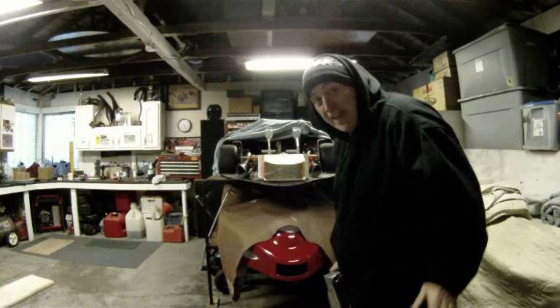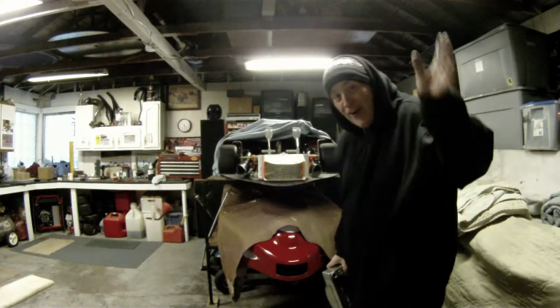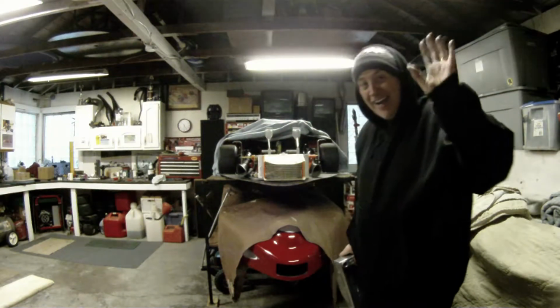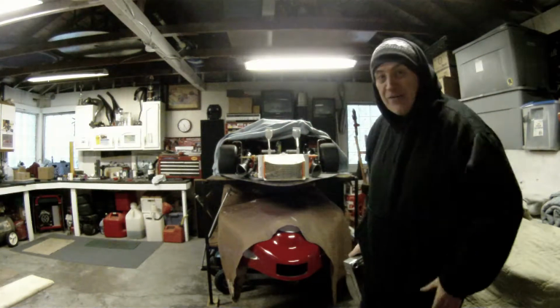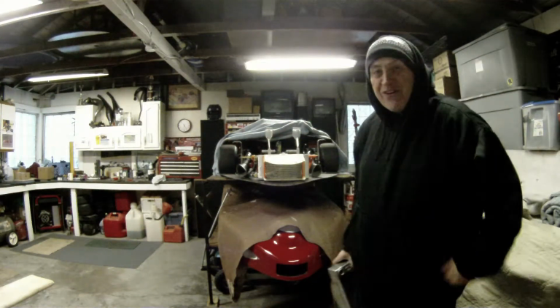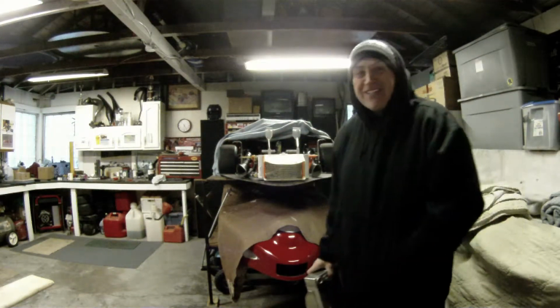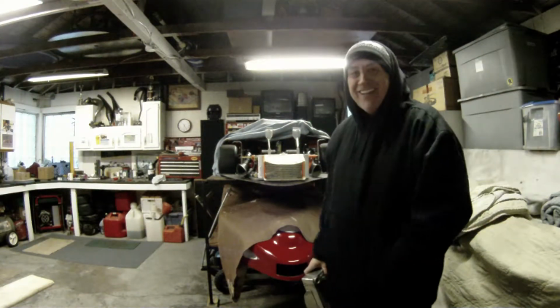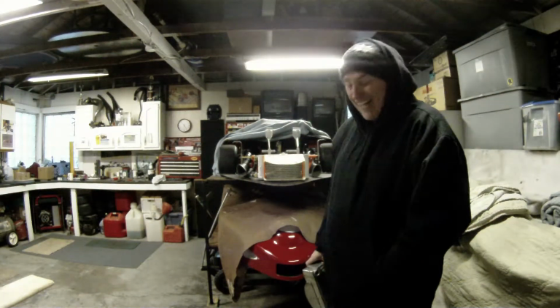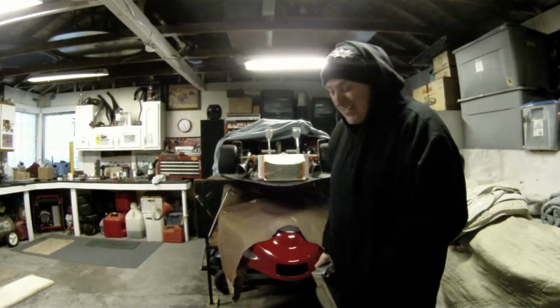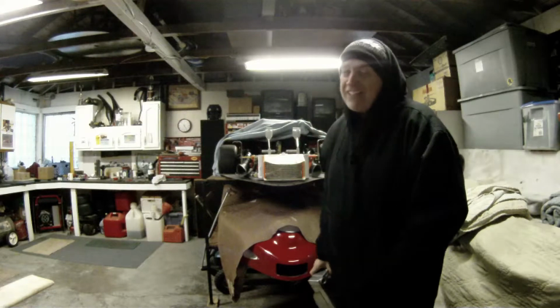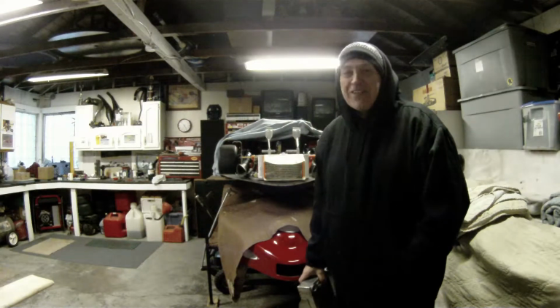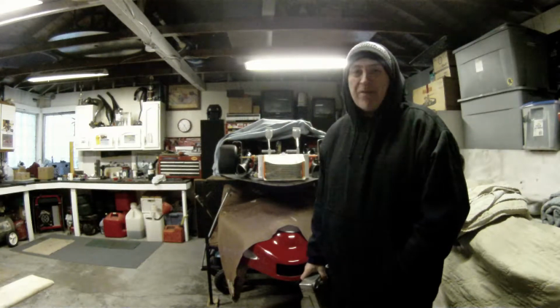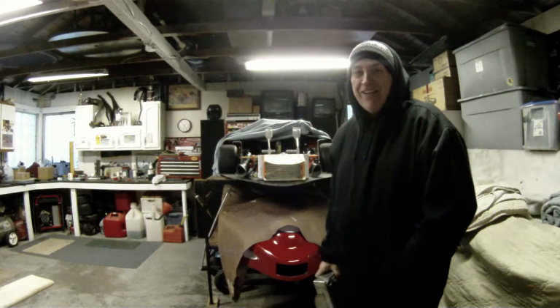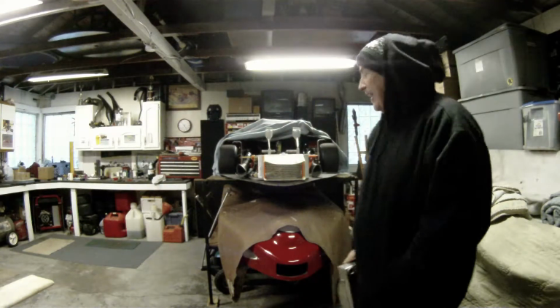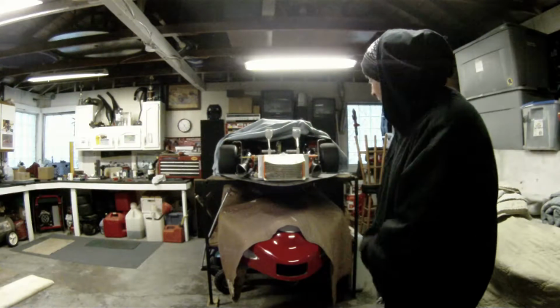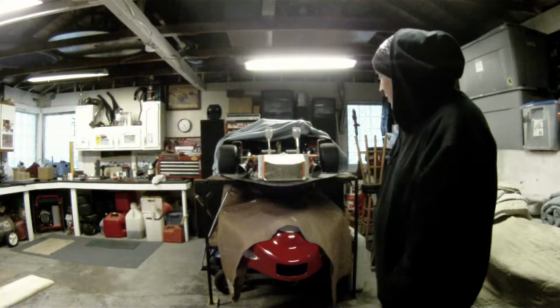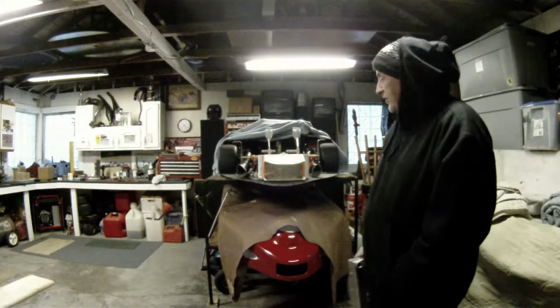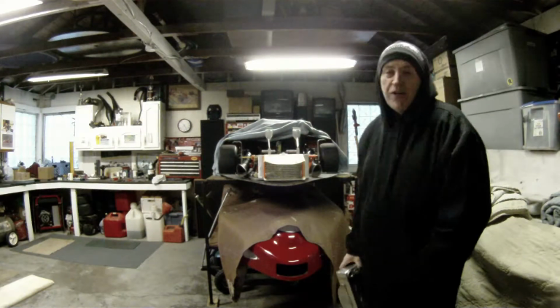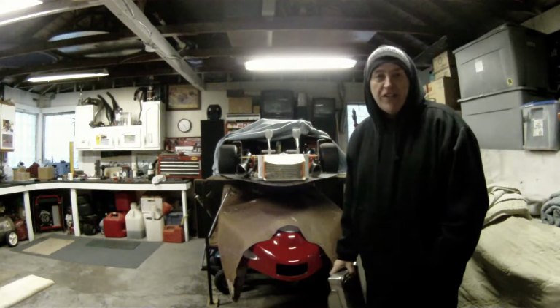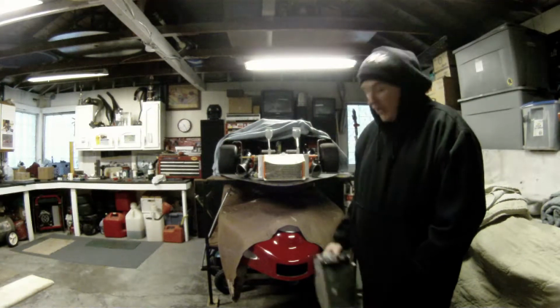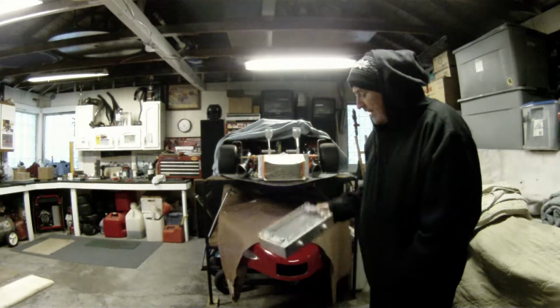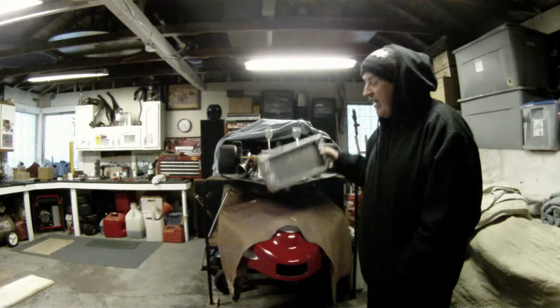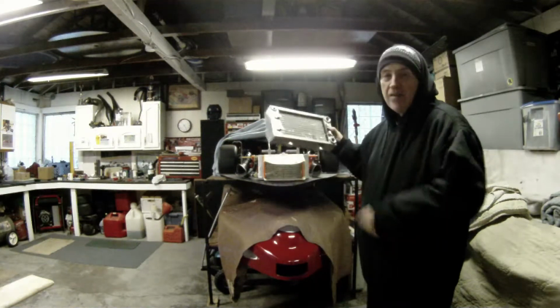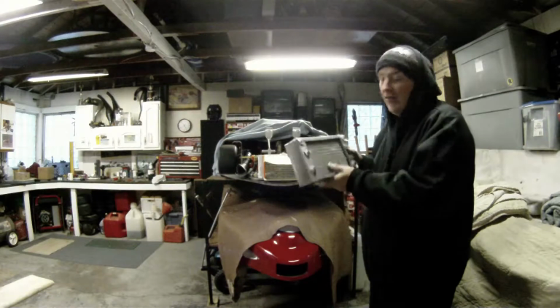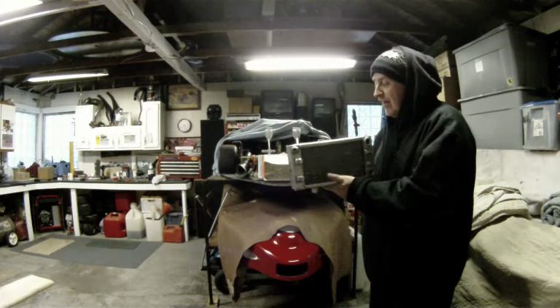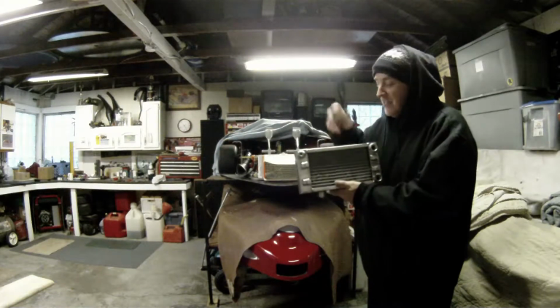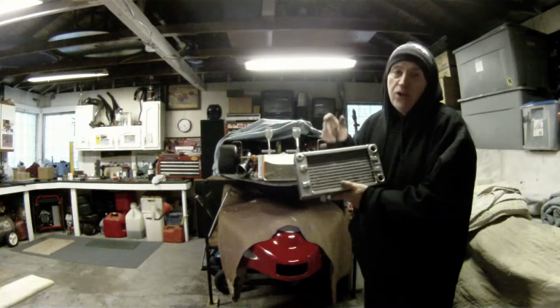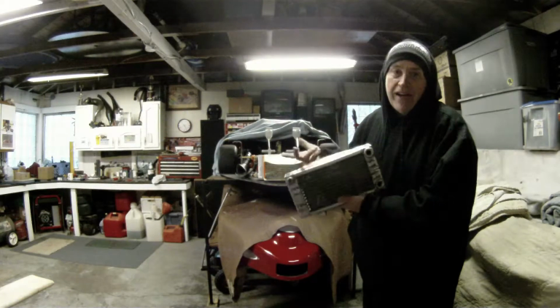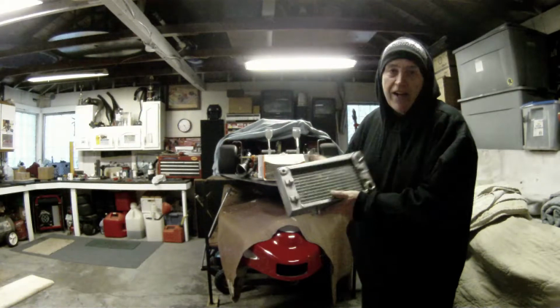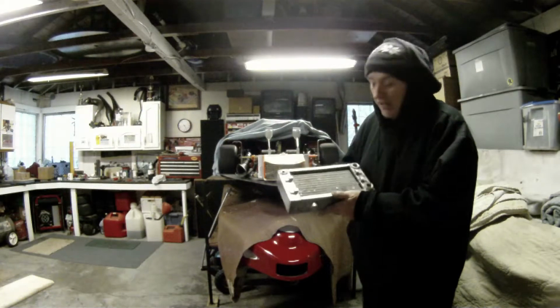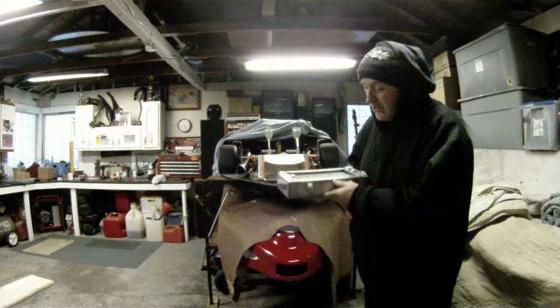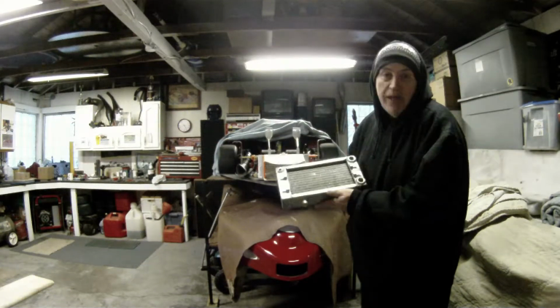Hey y'all, how you doing? Merry Christmas. It's the 17th of December. I just wanted to show you what's going on. I got the radiator in the mail. It's not a new radiator — I guess it's new to me.